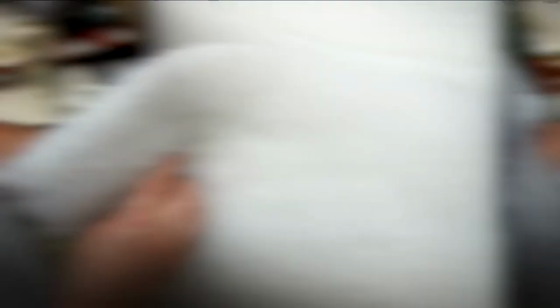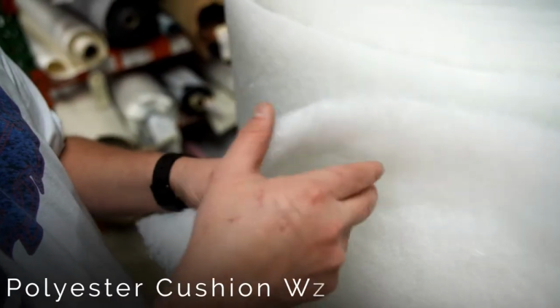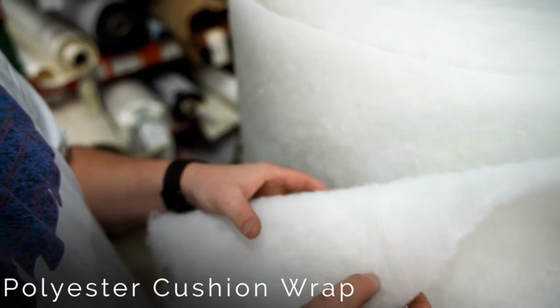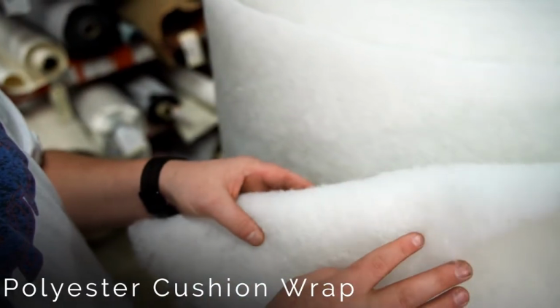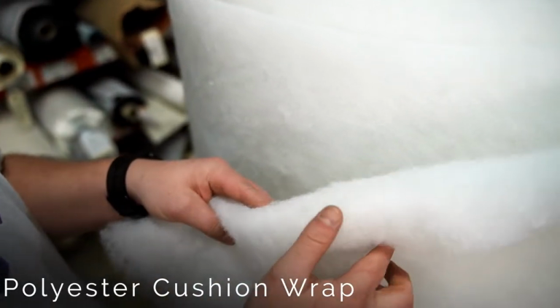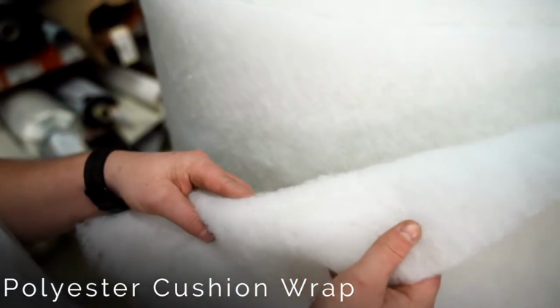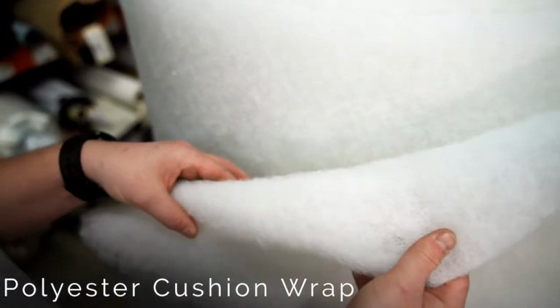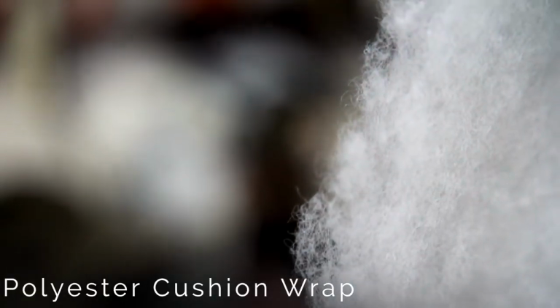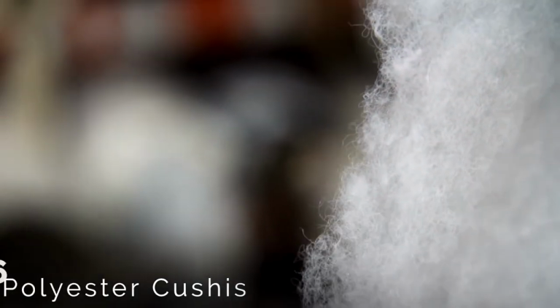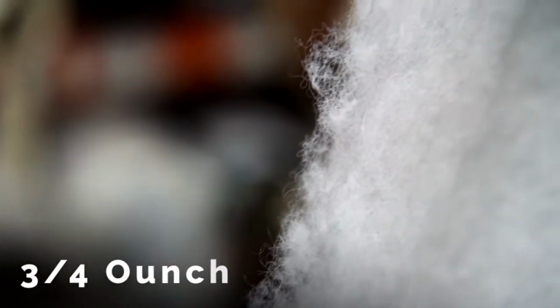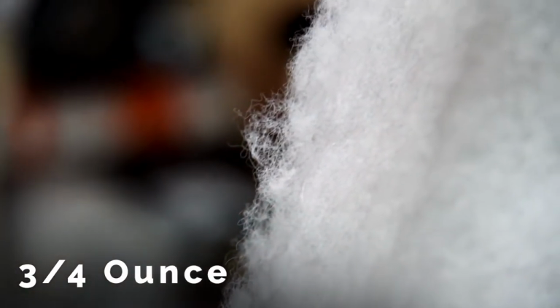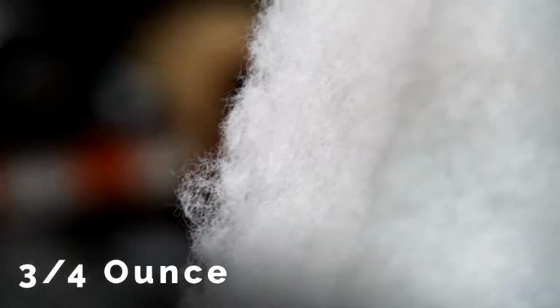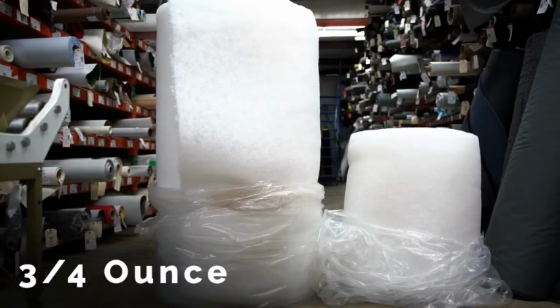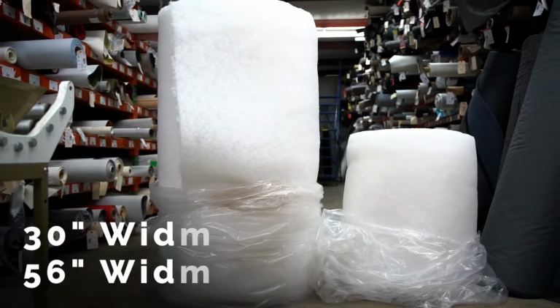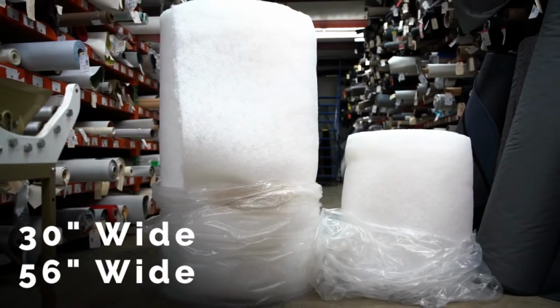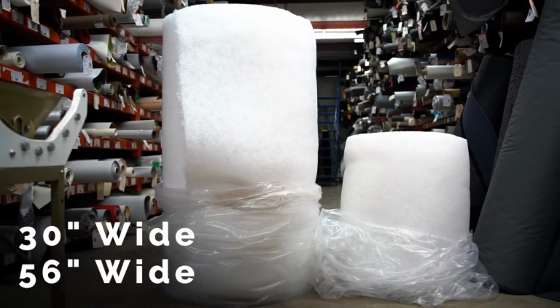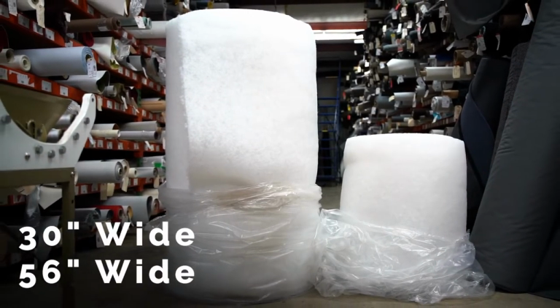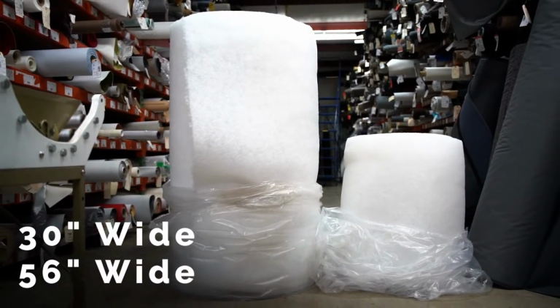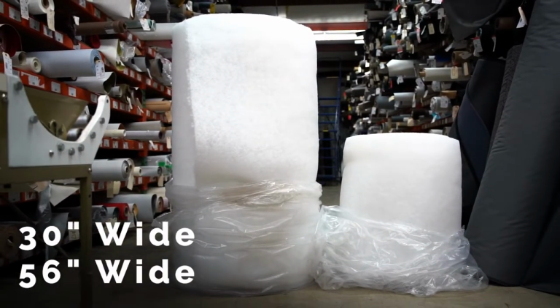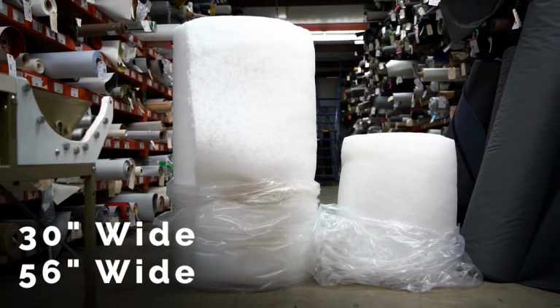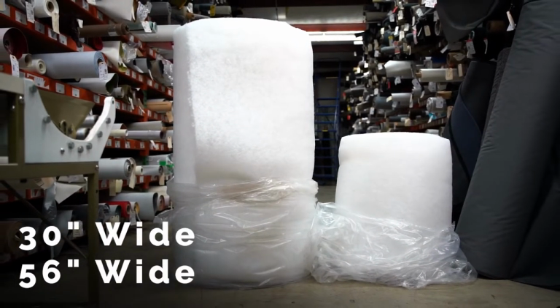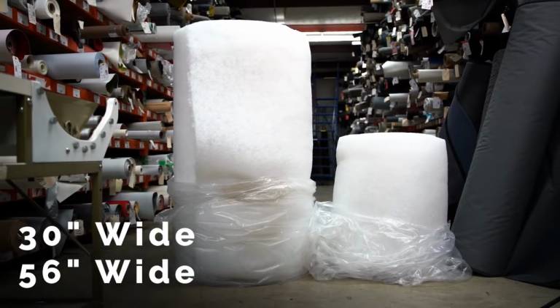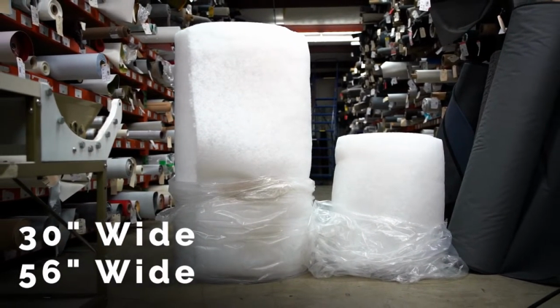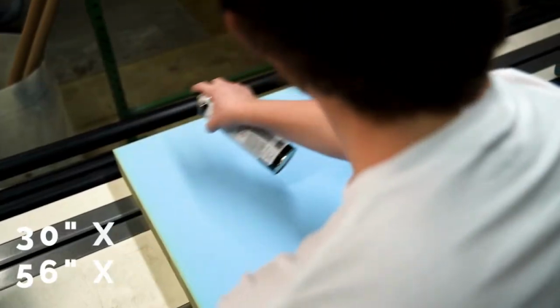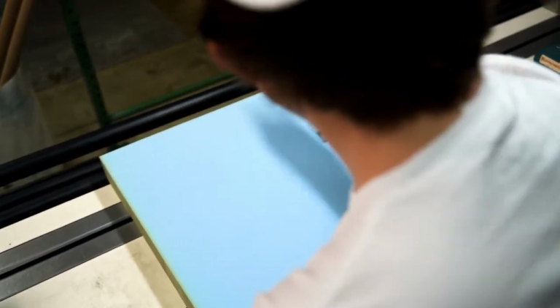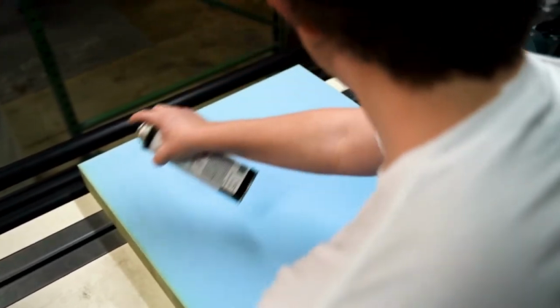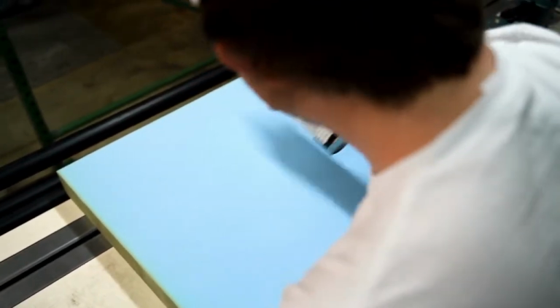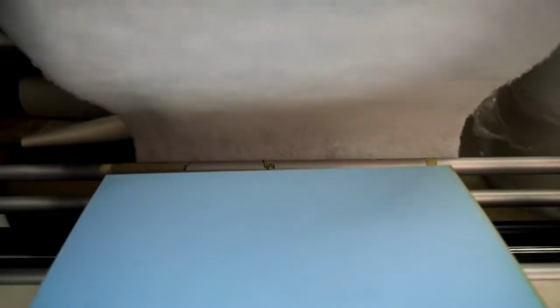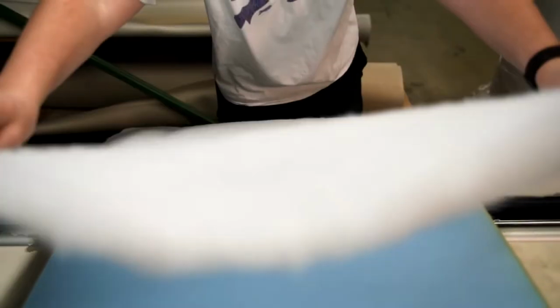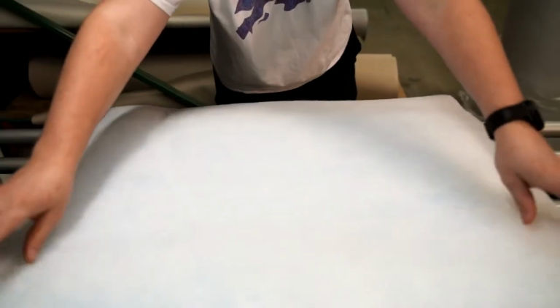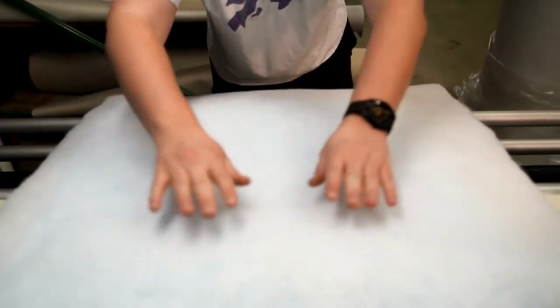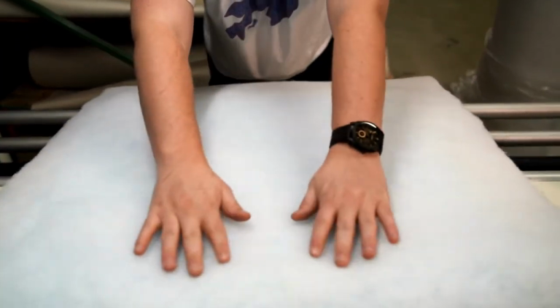Our polyester cushion wrap is made from 100% polyester. It's three quarters of an ounce and available in 30 inches and 56 inches wide. Simply glue a section of it around your foam and slide the foam into the cover.